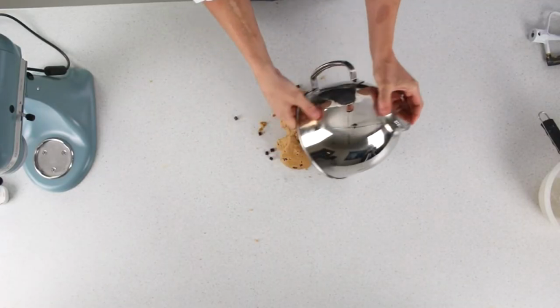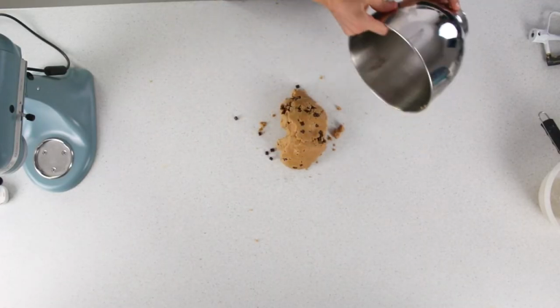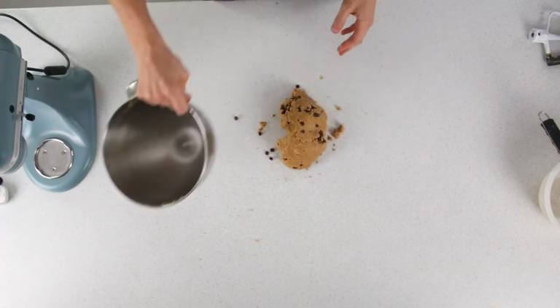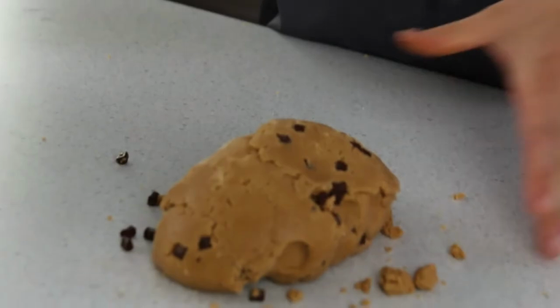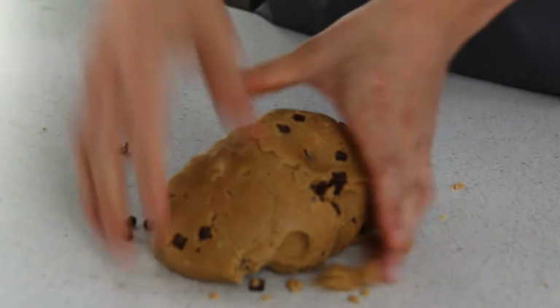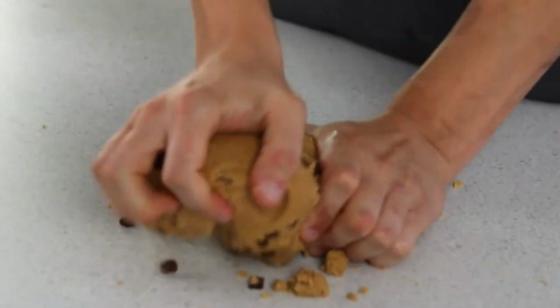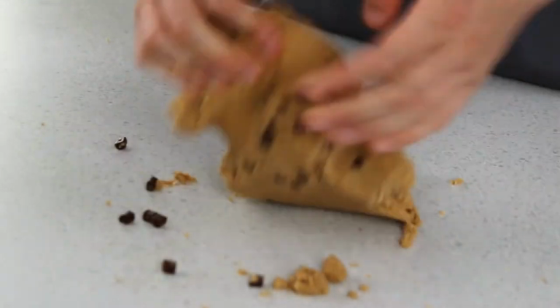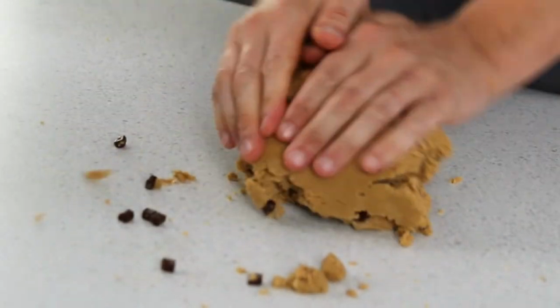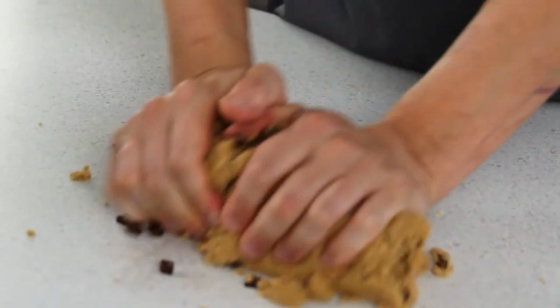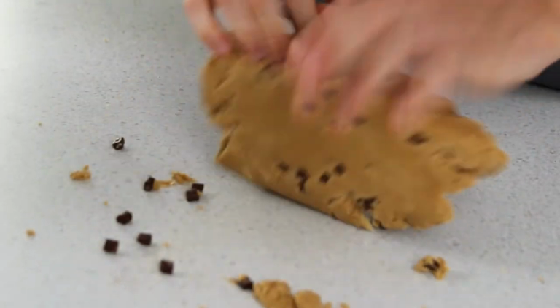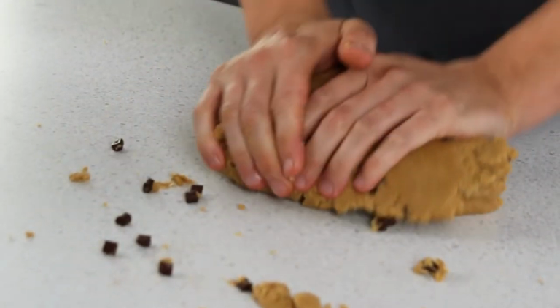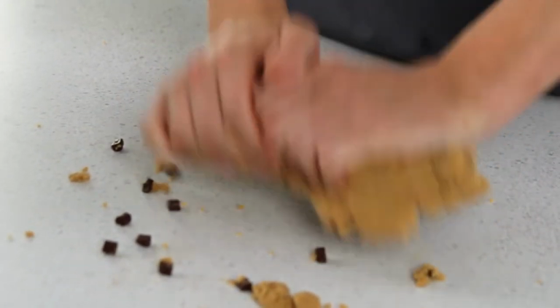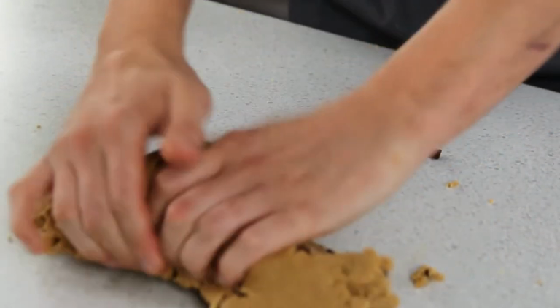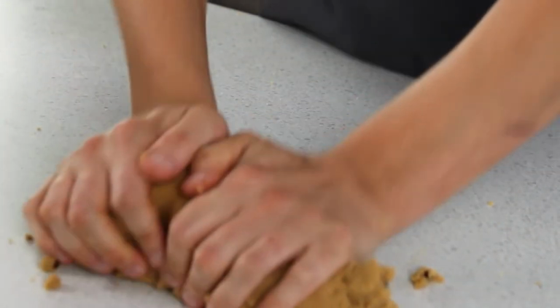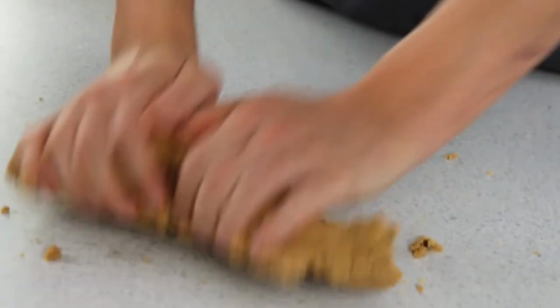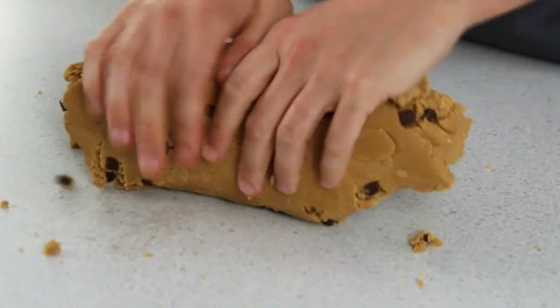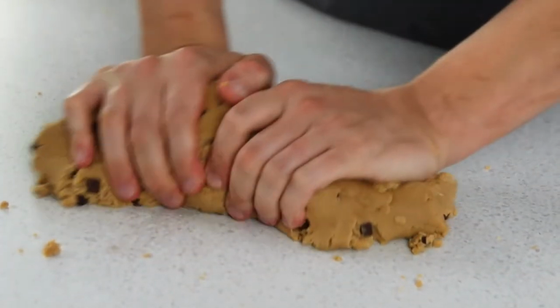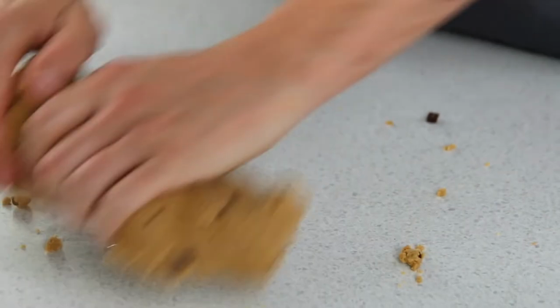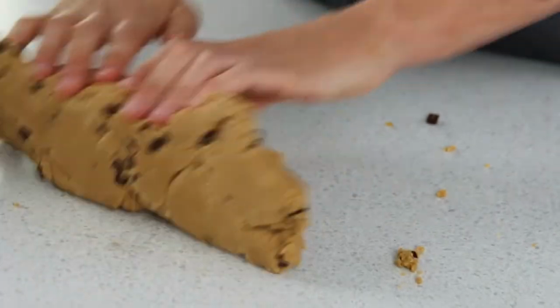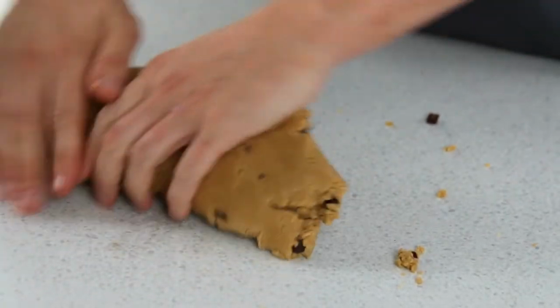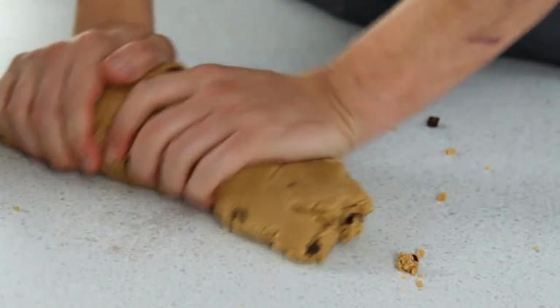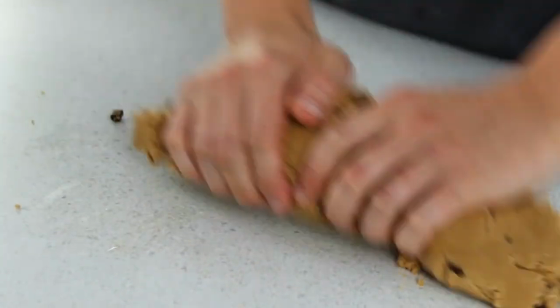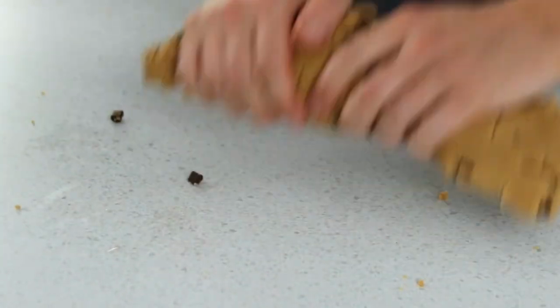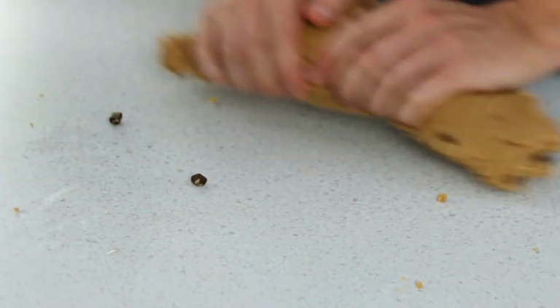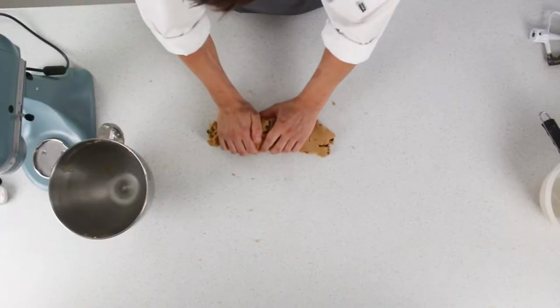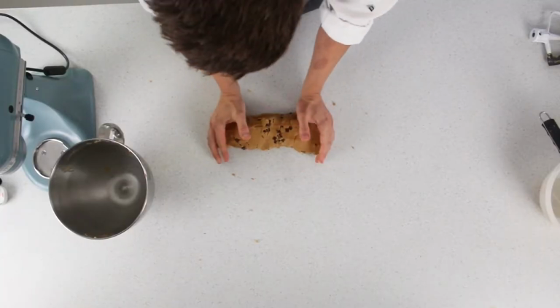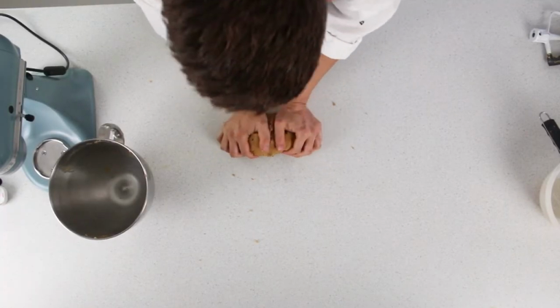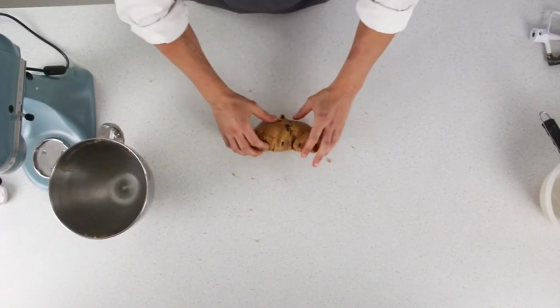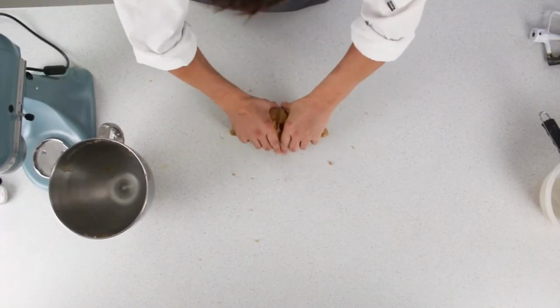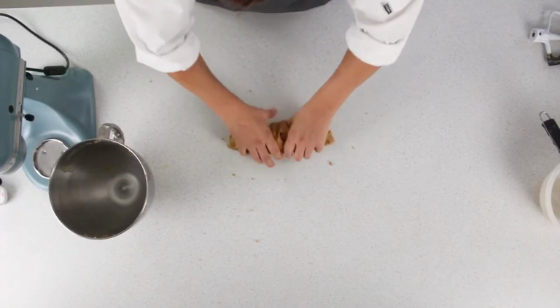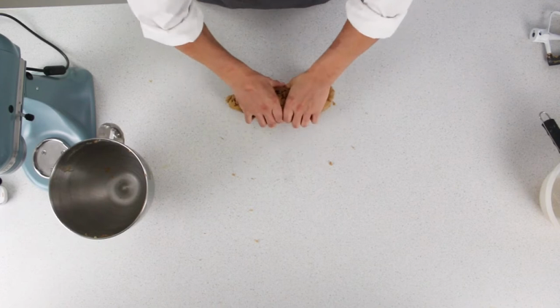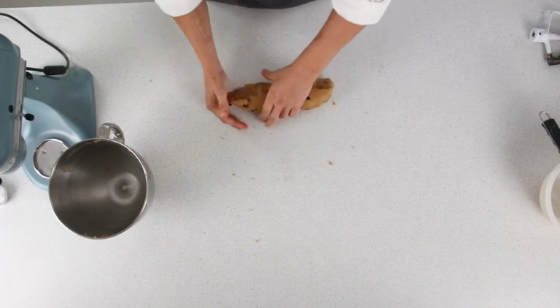Now you need to knead the dough. This helps you to create a nice, even mix. Just kneading the dough into a cylinder here.